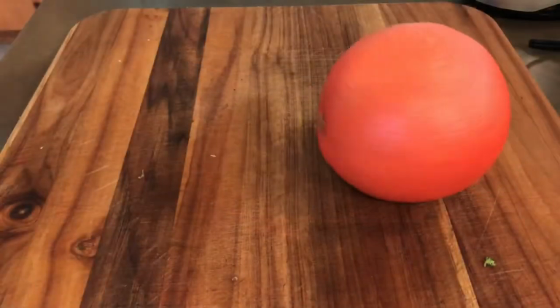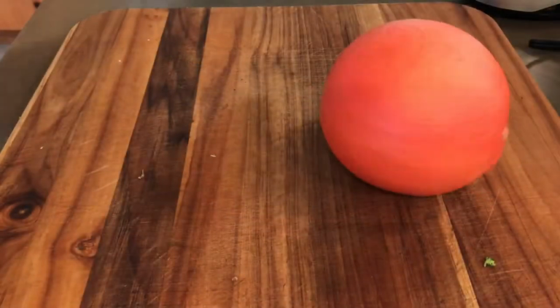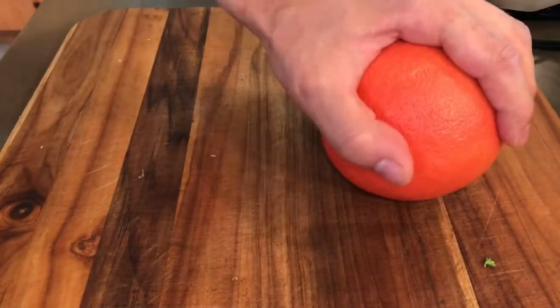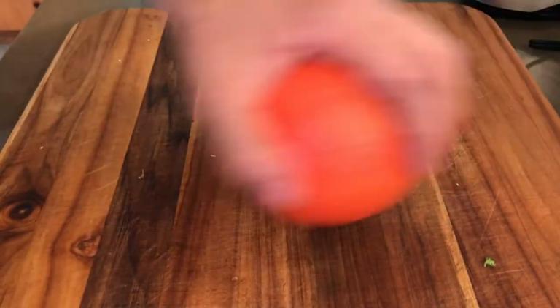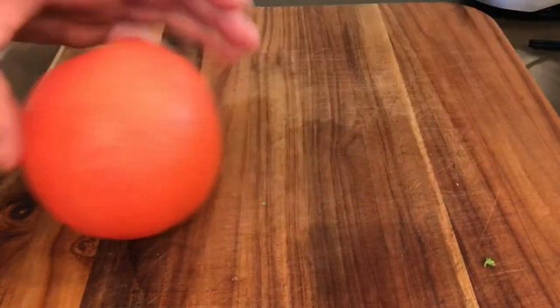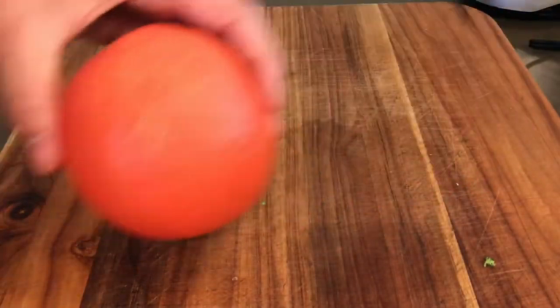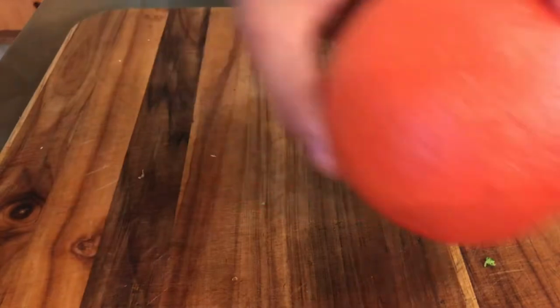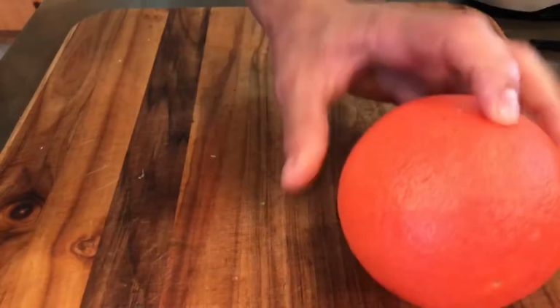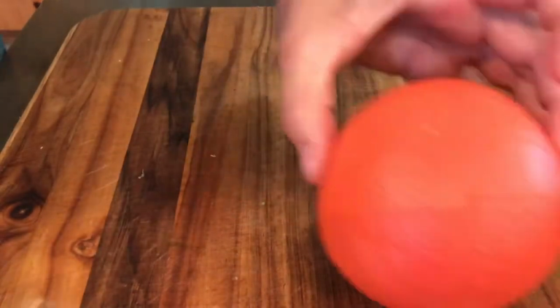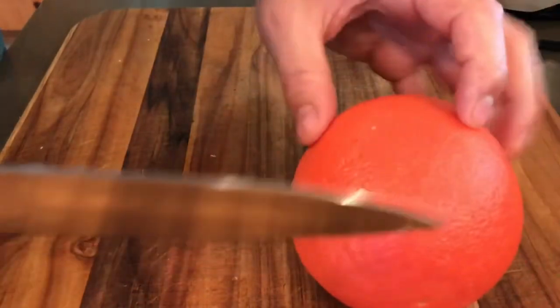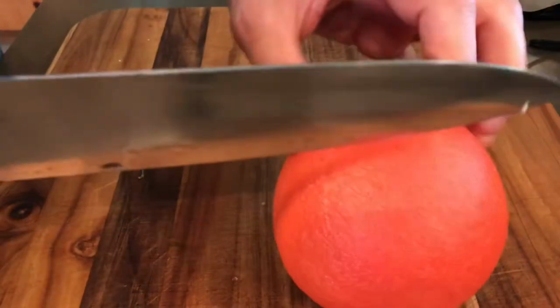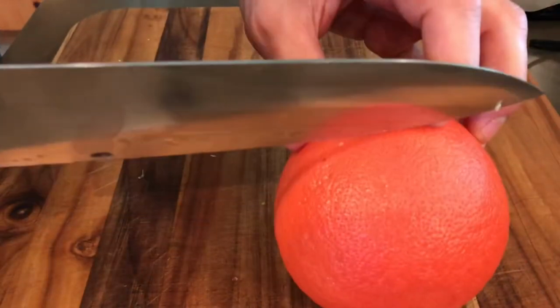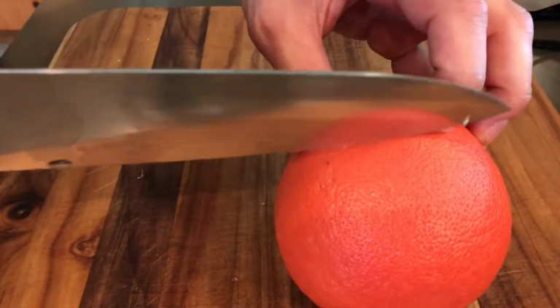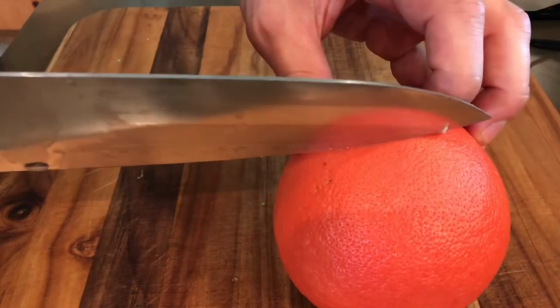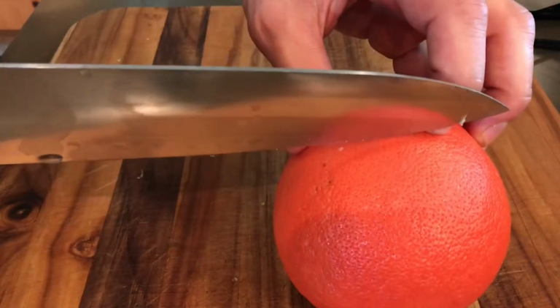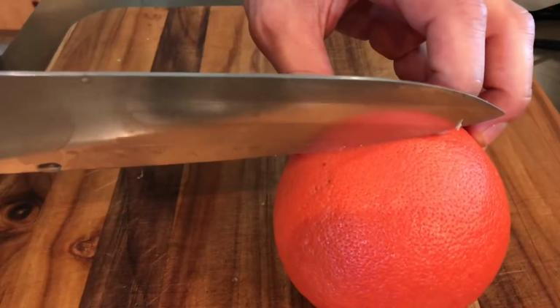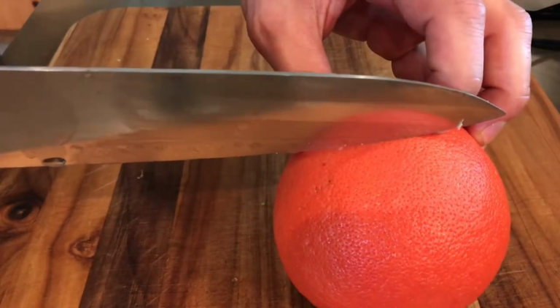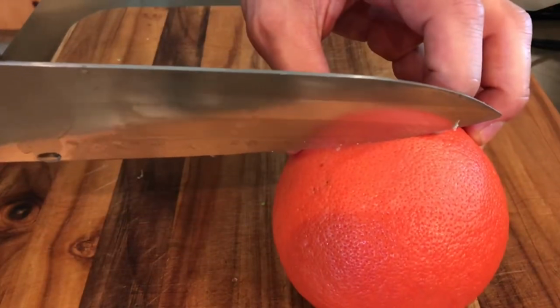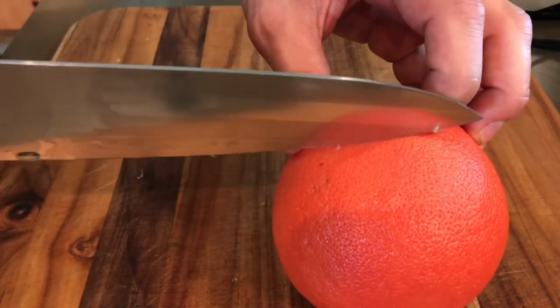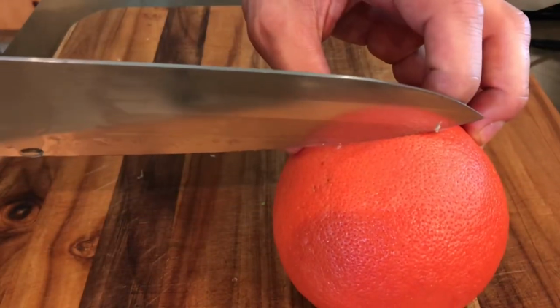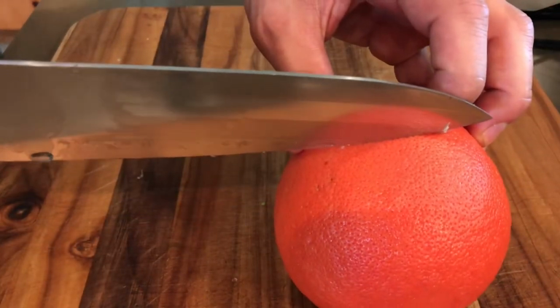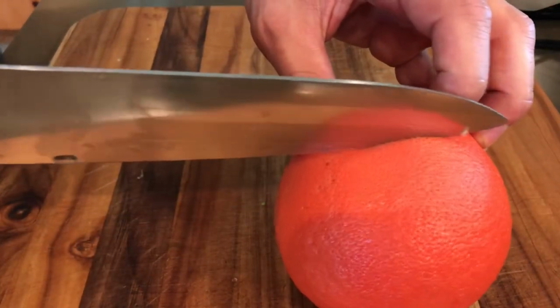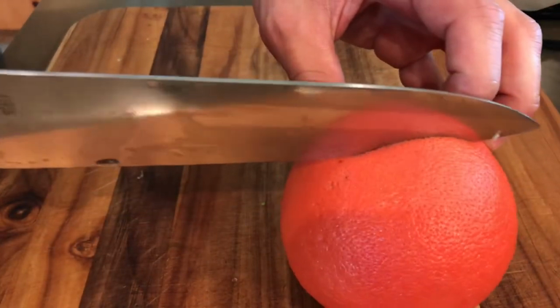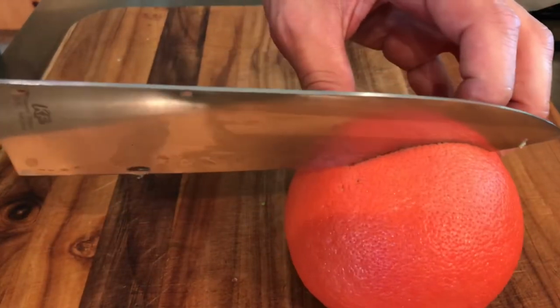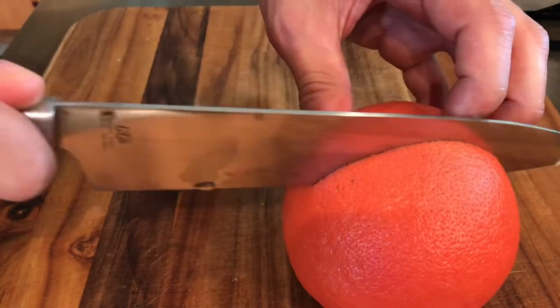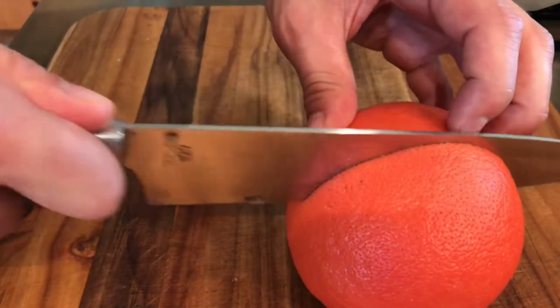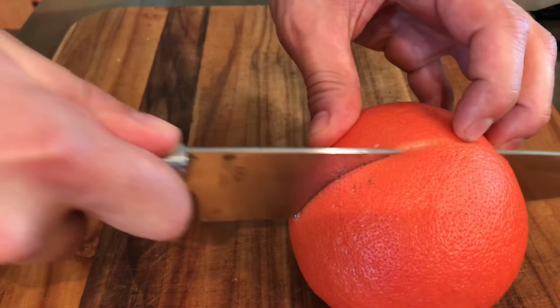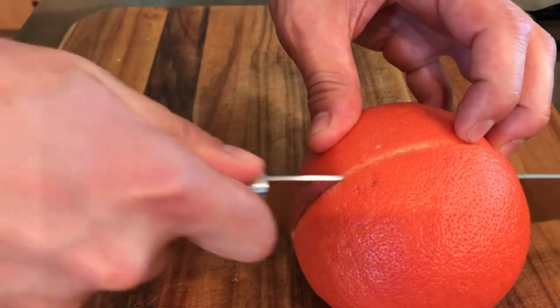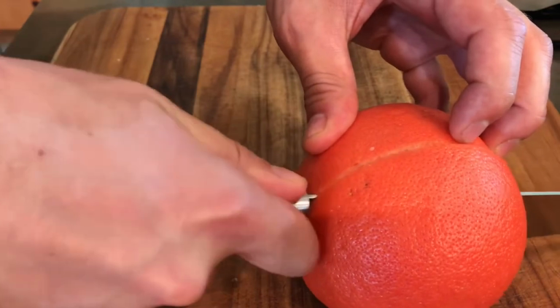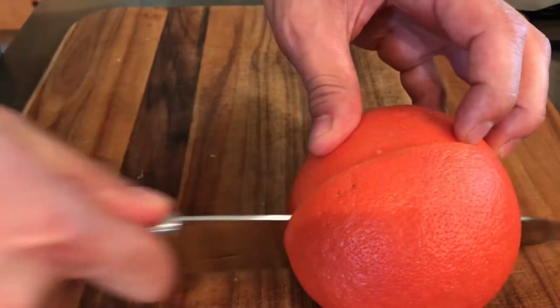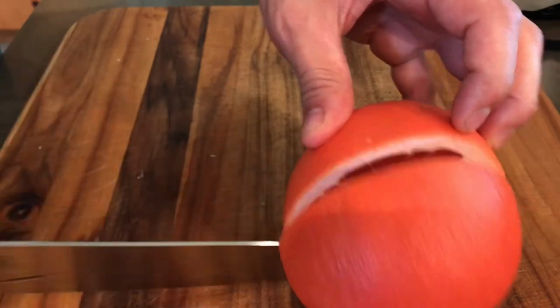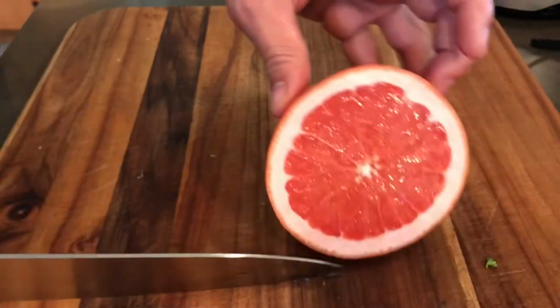First step, we're going to go ahead and slice this ruby grapefruit in half. Try to make the best cut you possibly can — I'll show you why later.